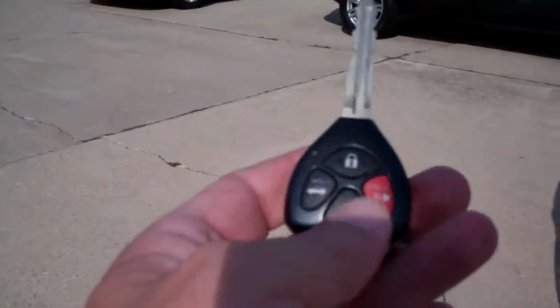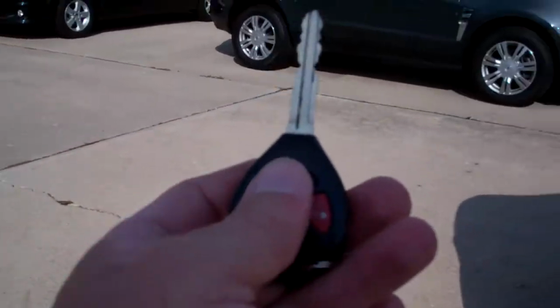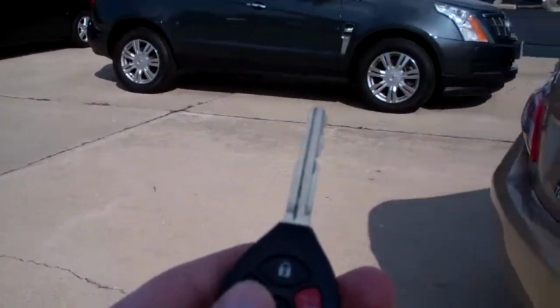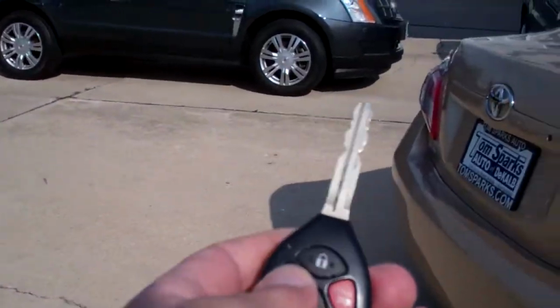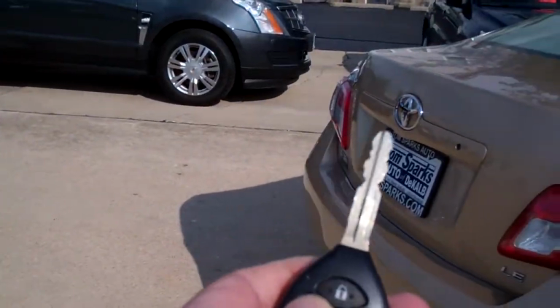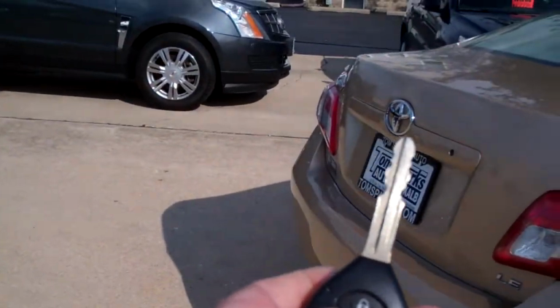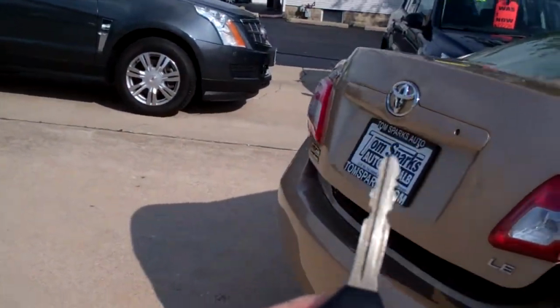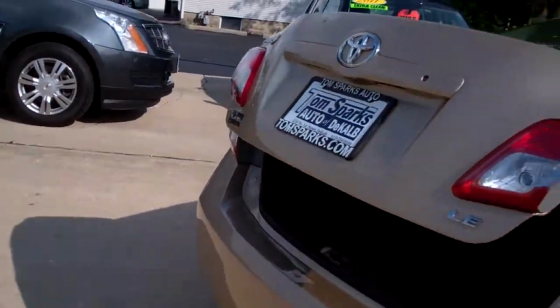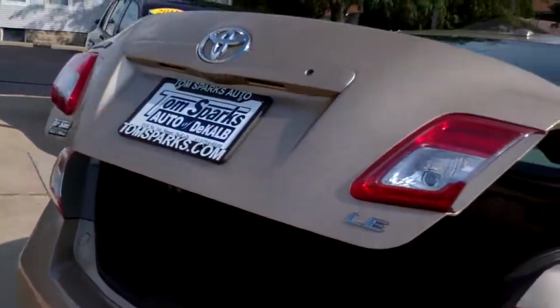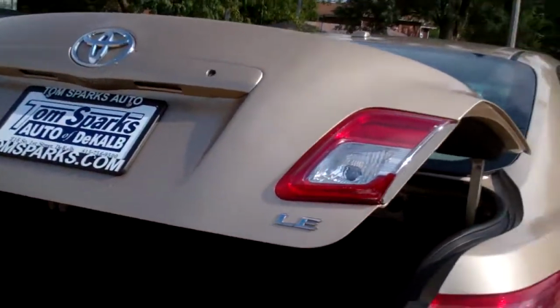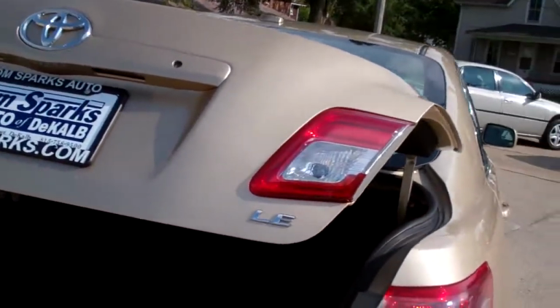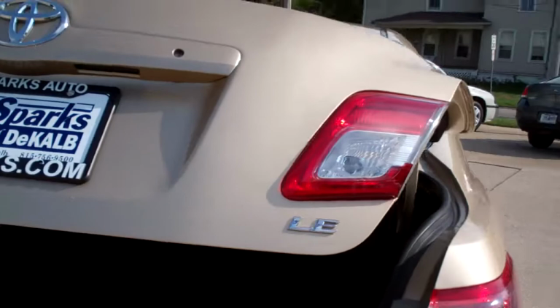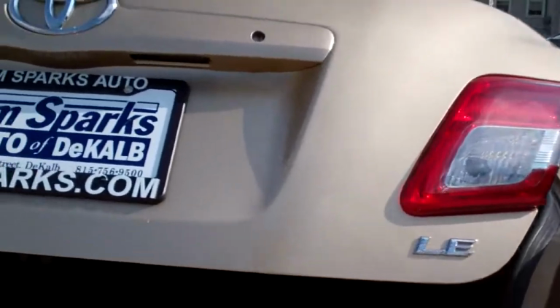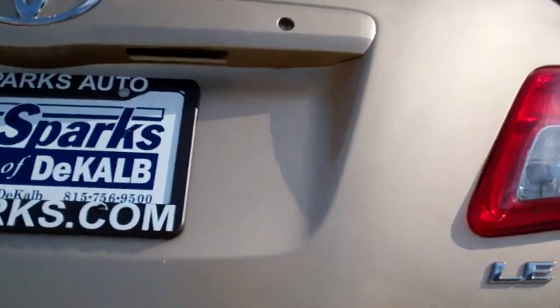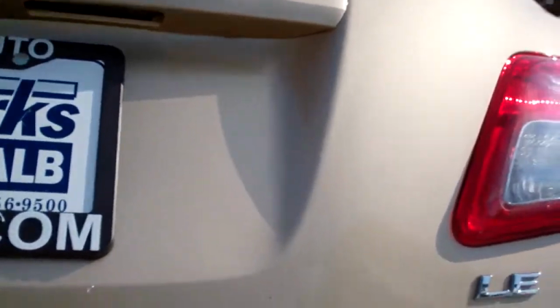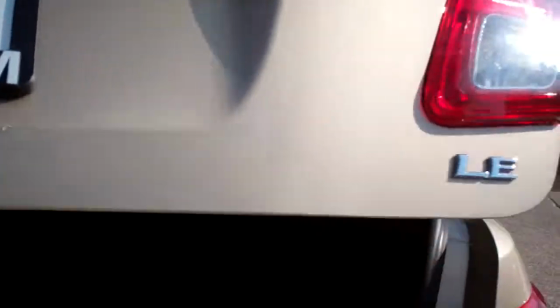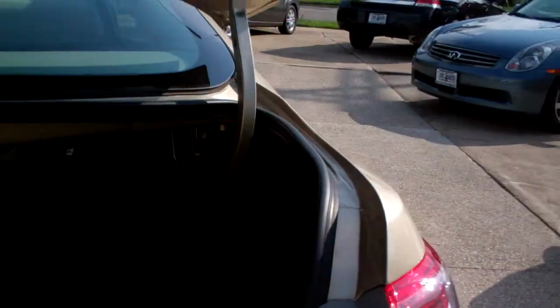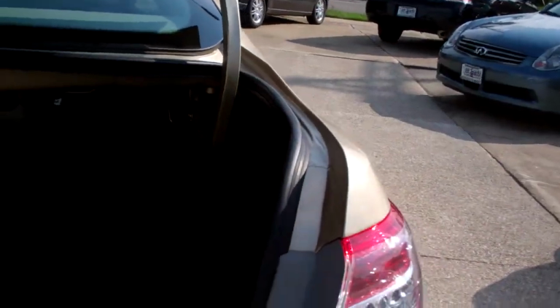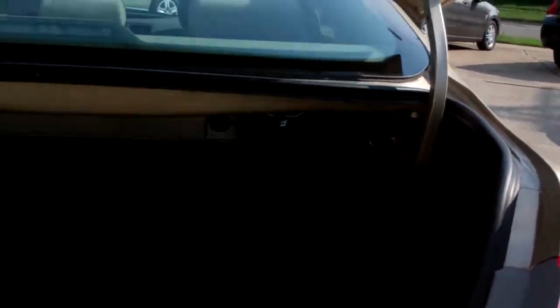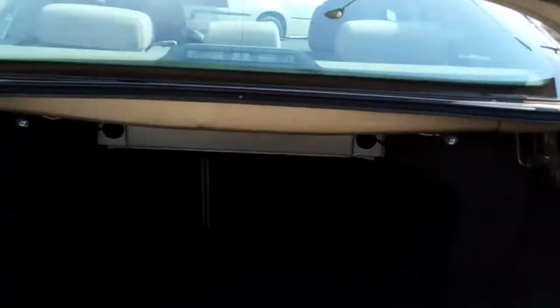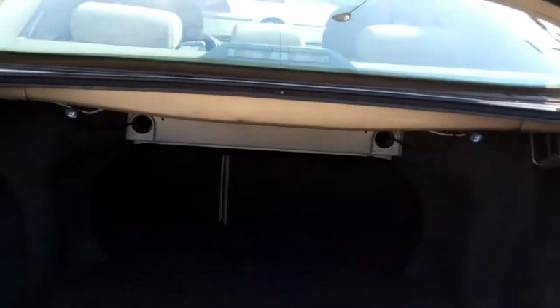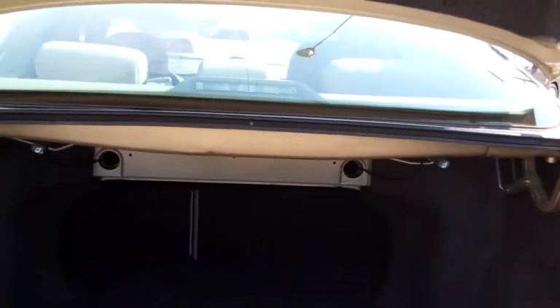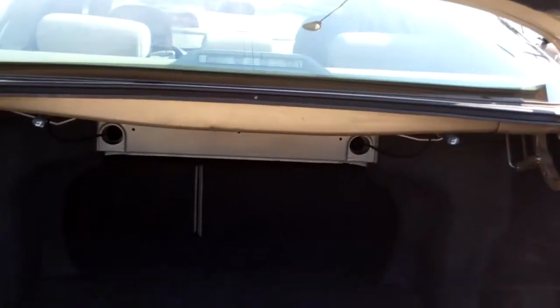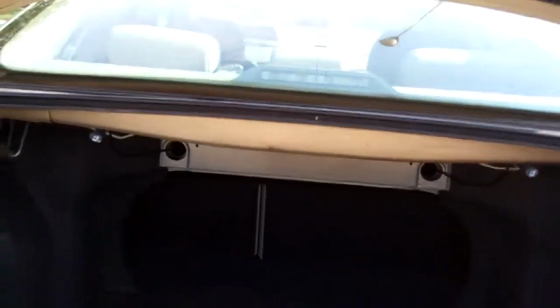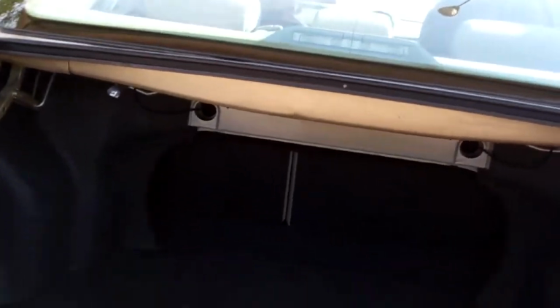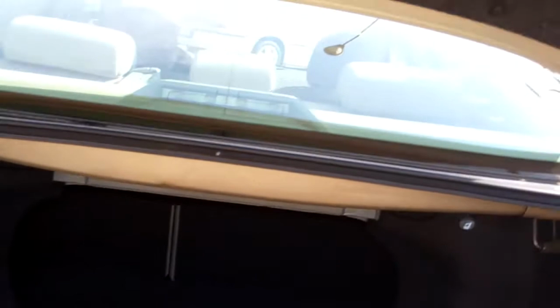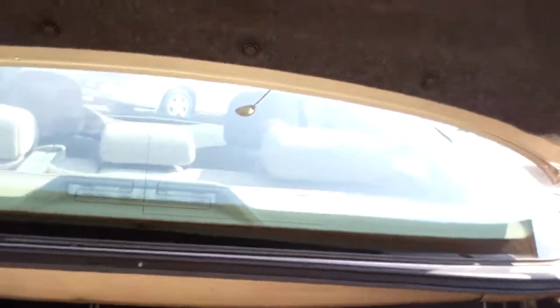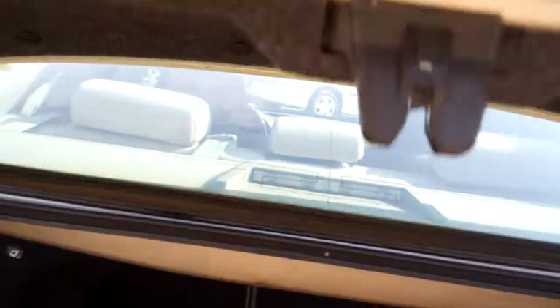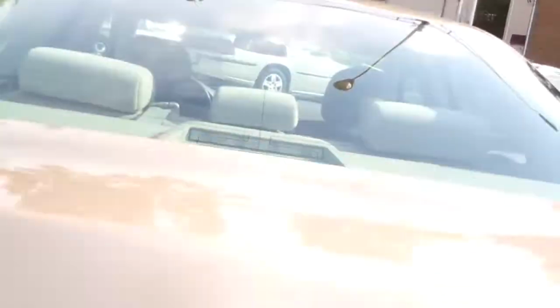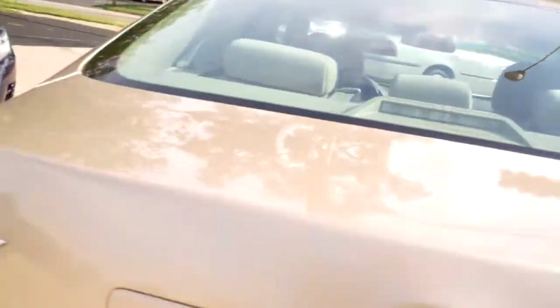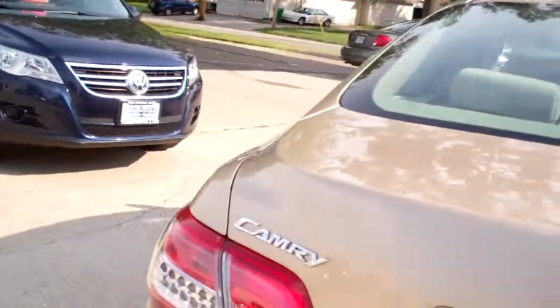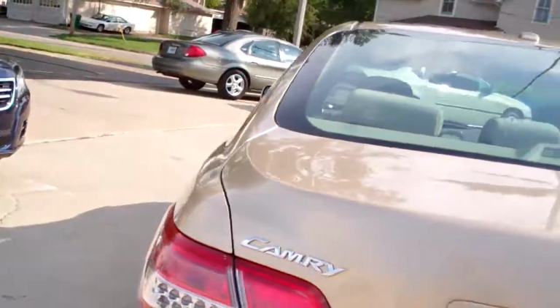You got keyless entry, also got remote access into the rear trunk. Let's check out this trunk — ooh, nice big trunk, split fold-down seats so you can get some longer items in there if you need to.